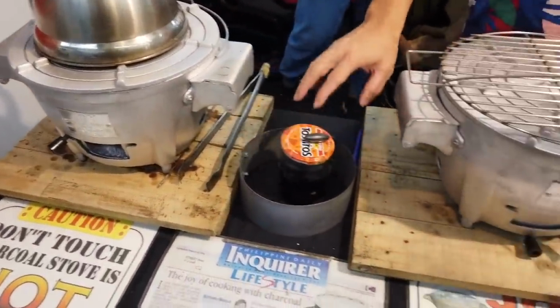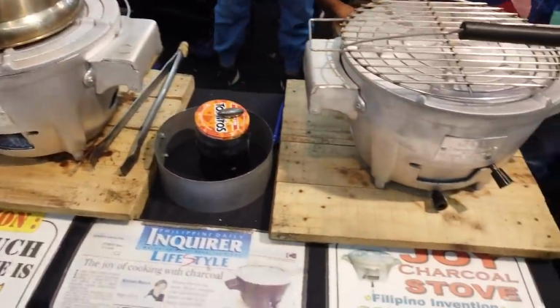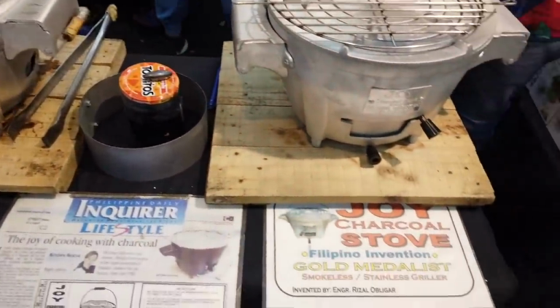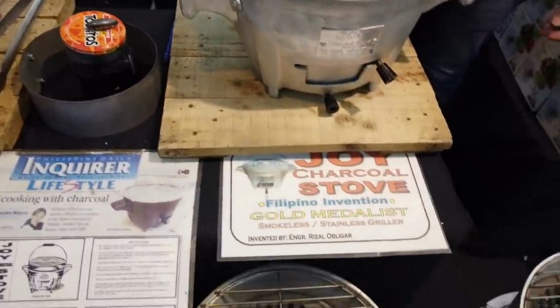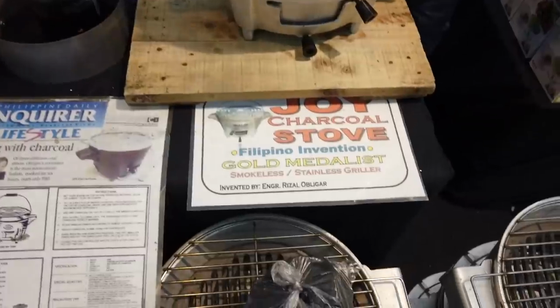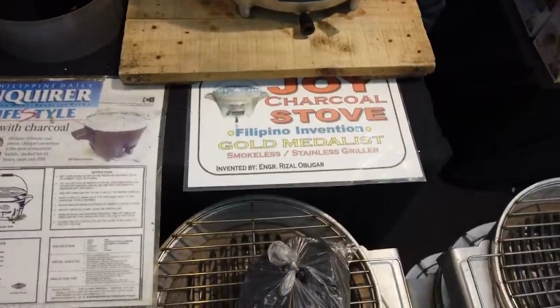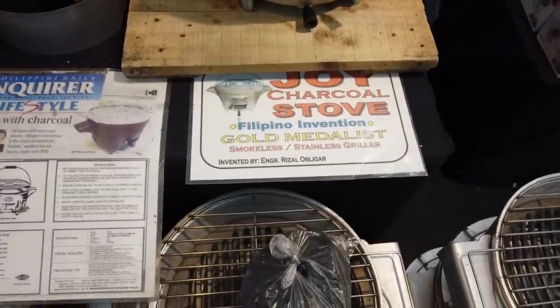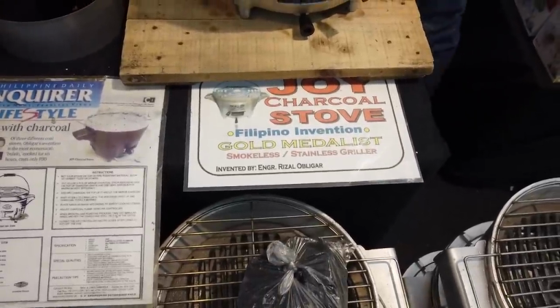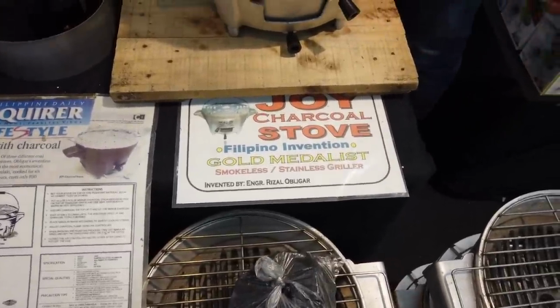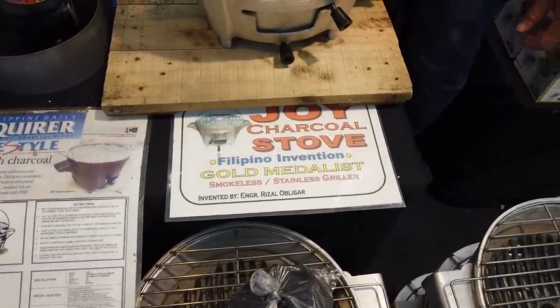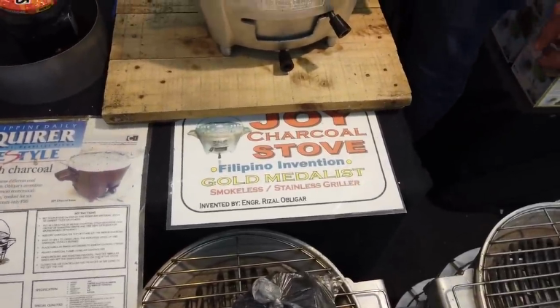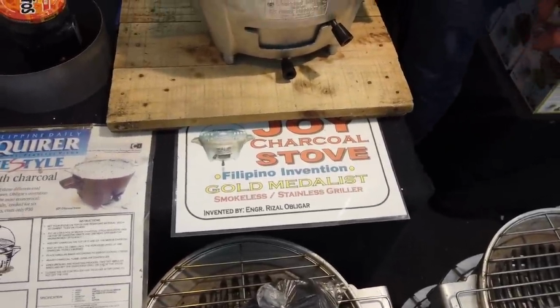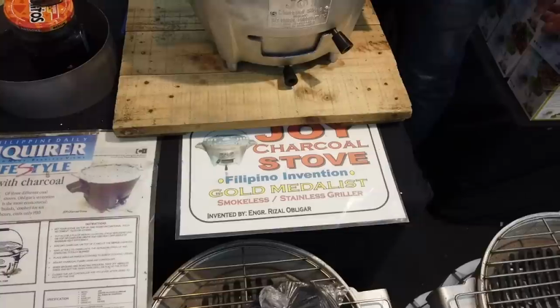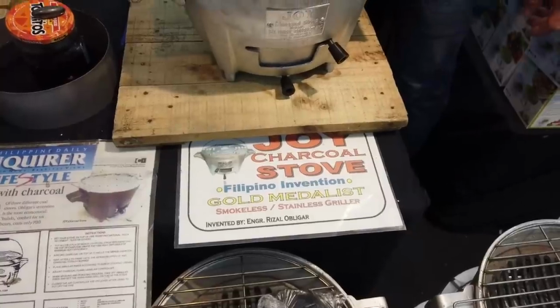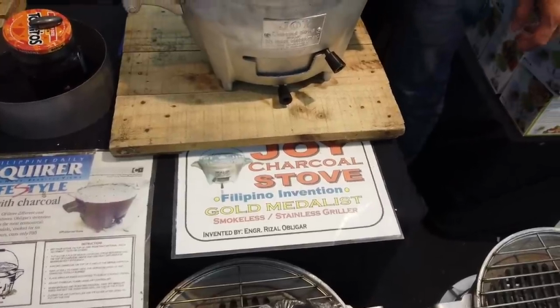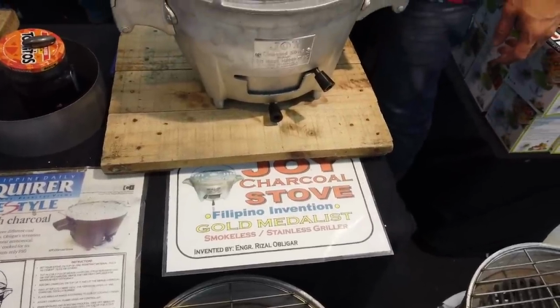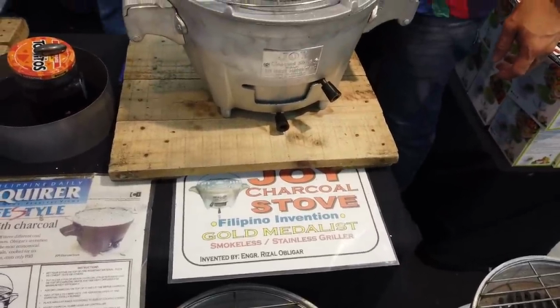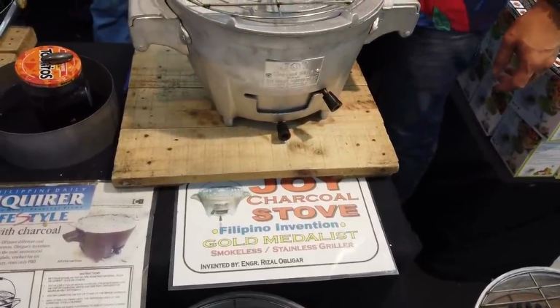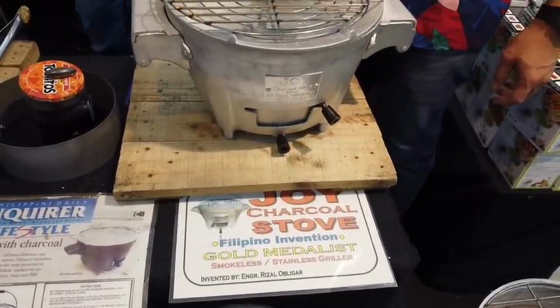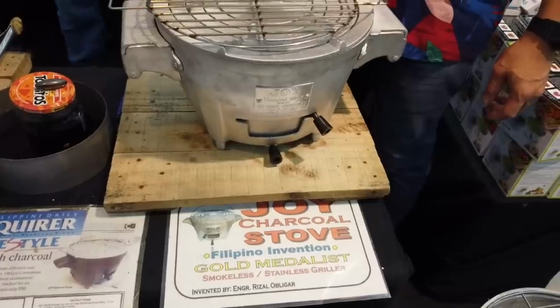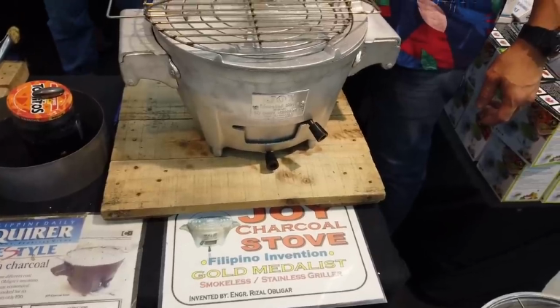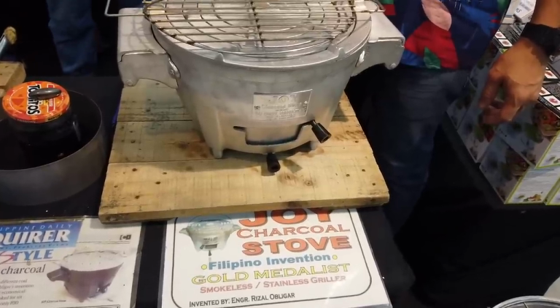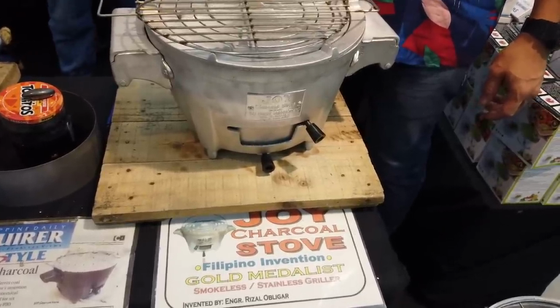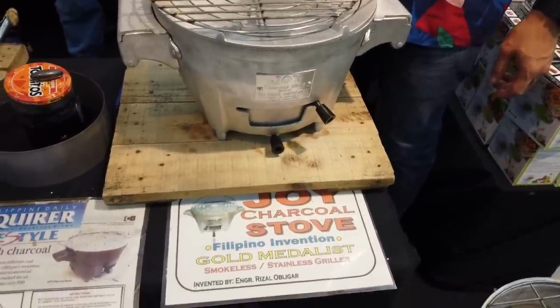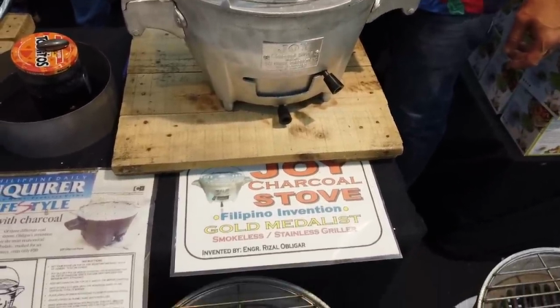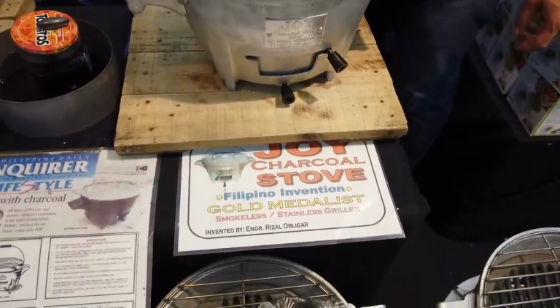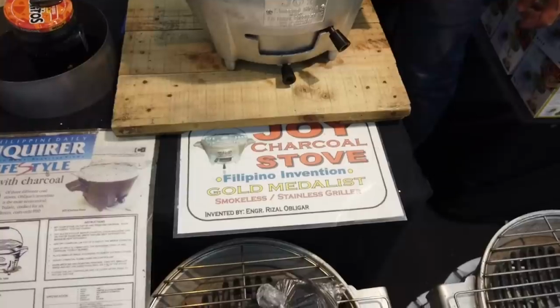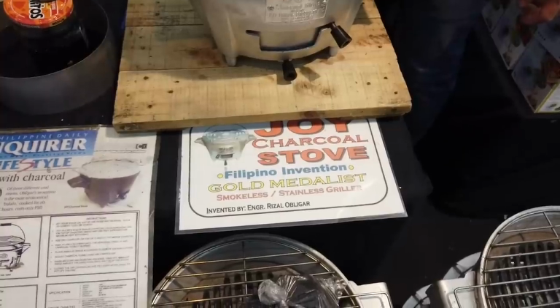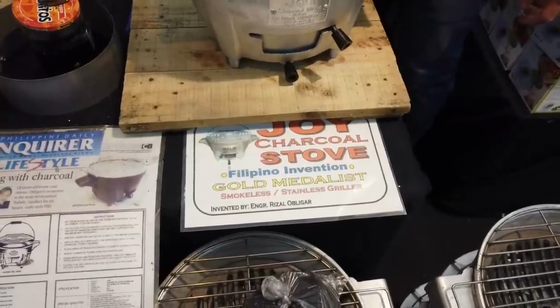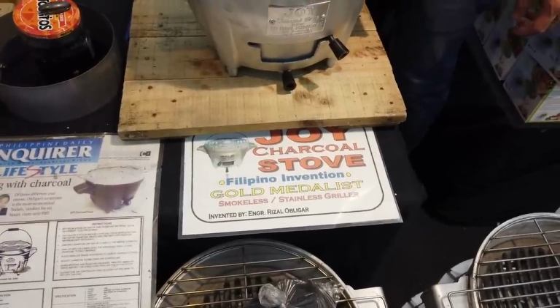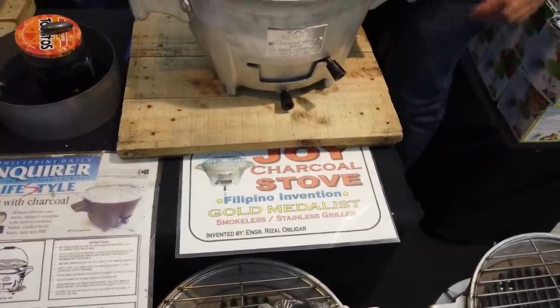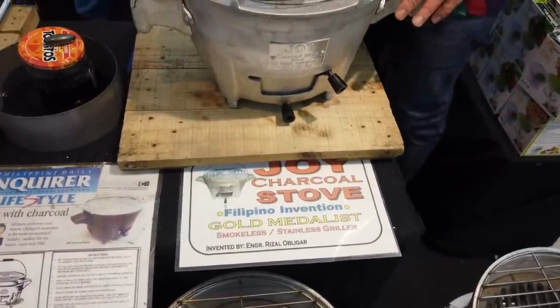How much is it per set? Right now it is selling at factory price for ₱2,980. Do you have a distributor here in Cebu? Not yet — it's only in Manila right now, where it is already ₱3,900.